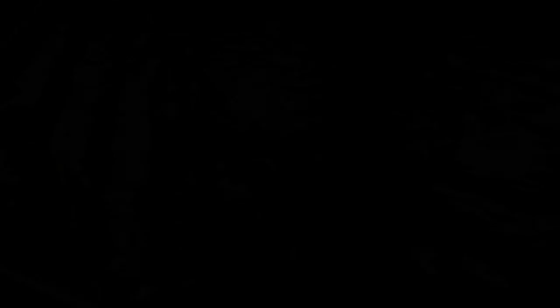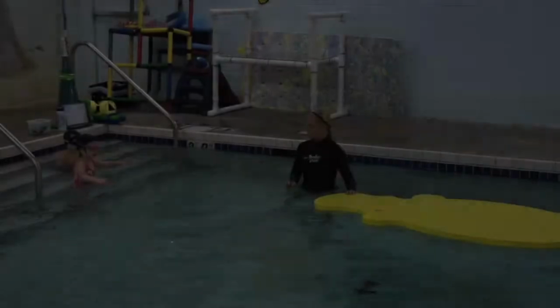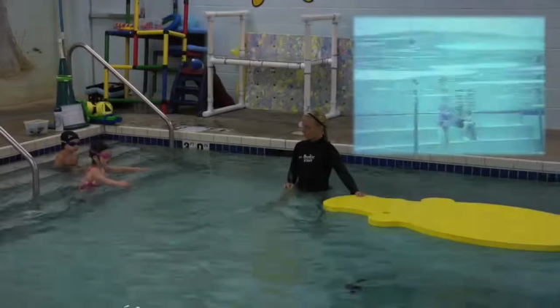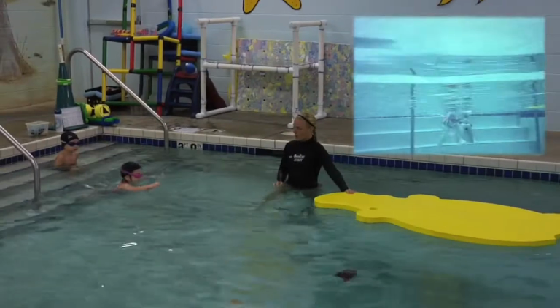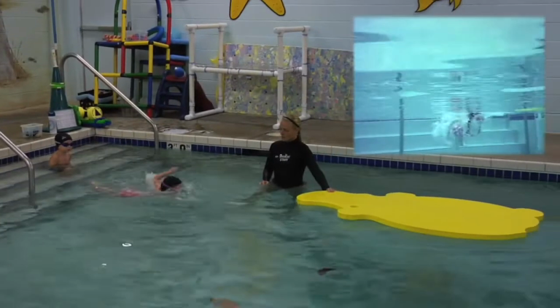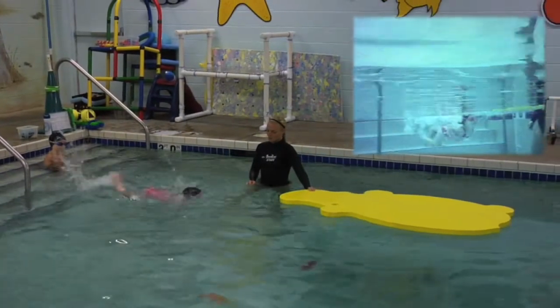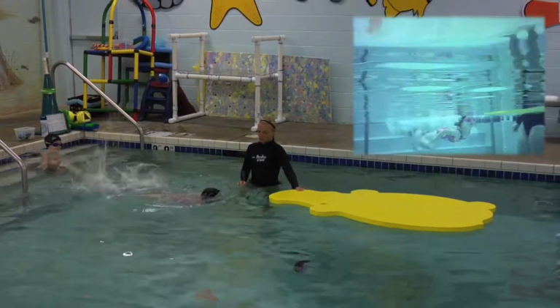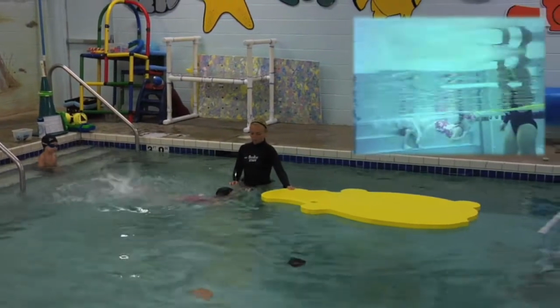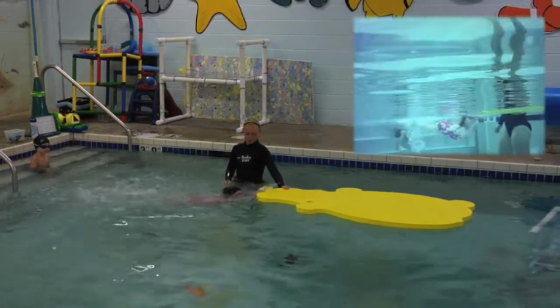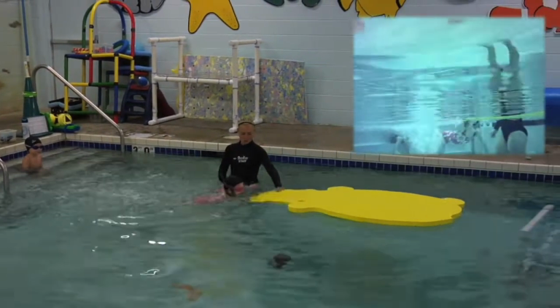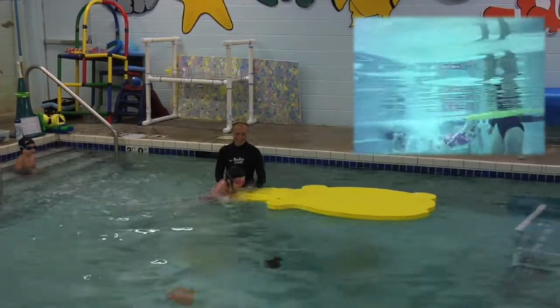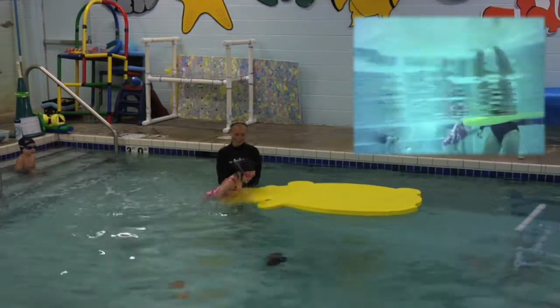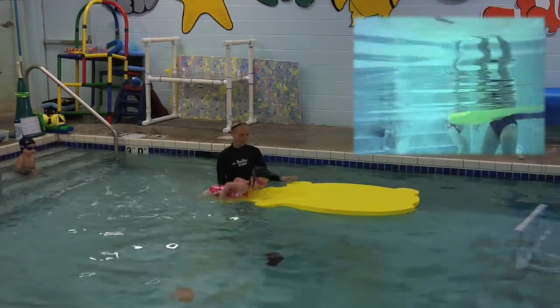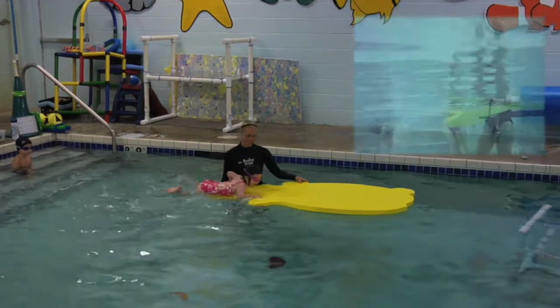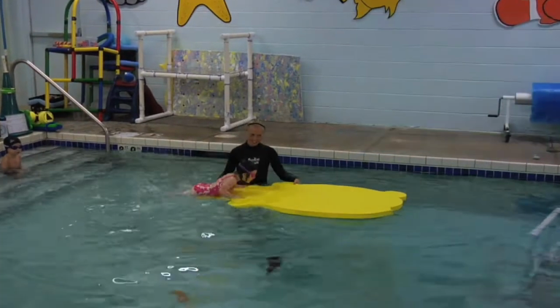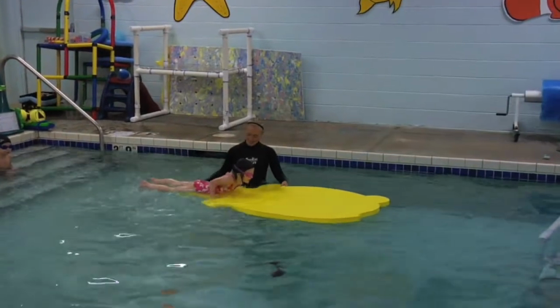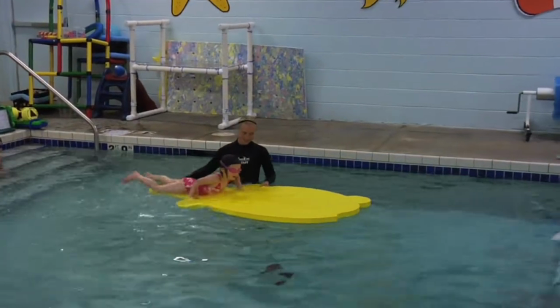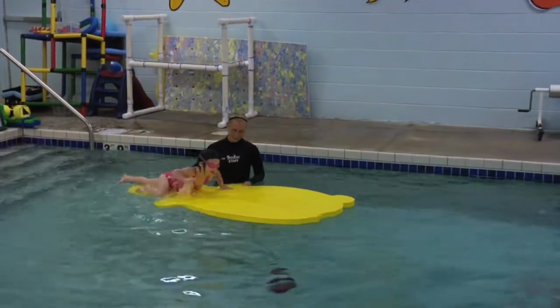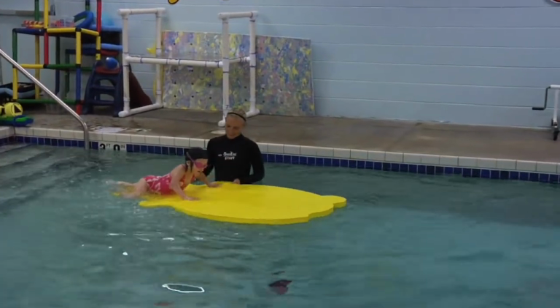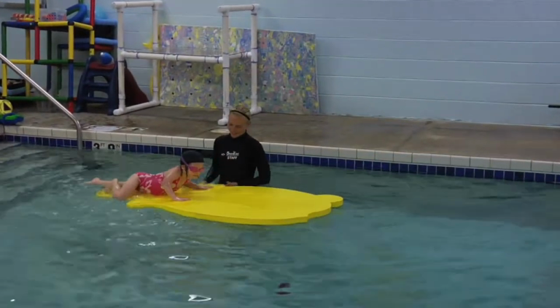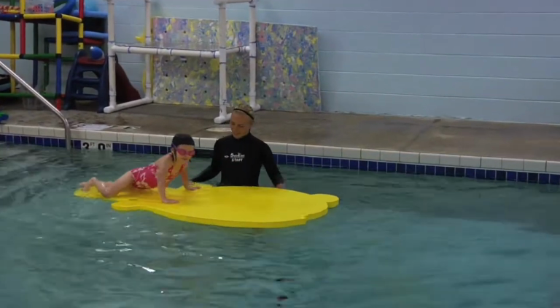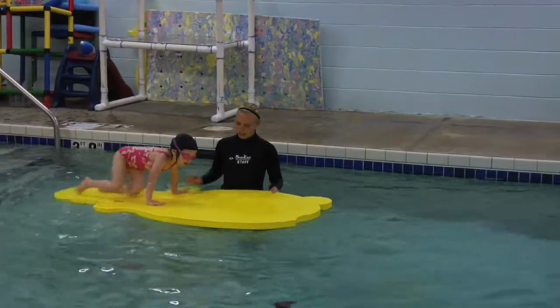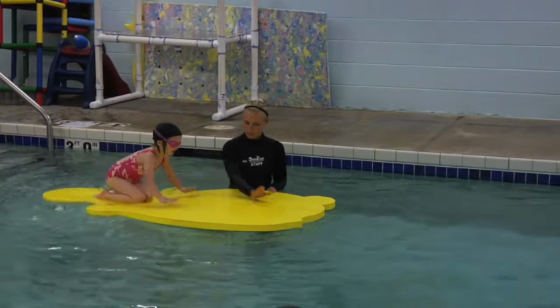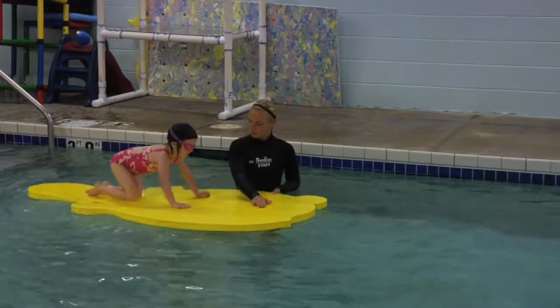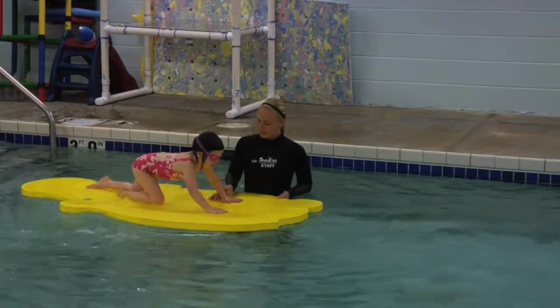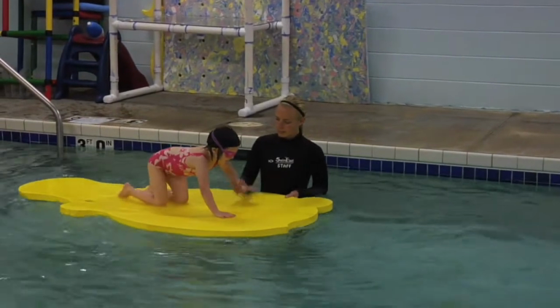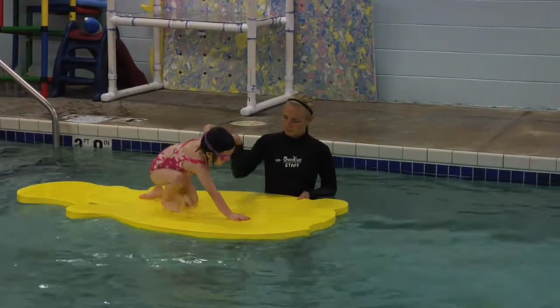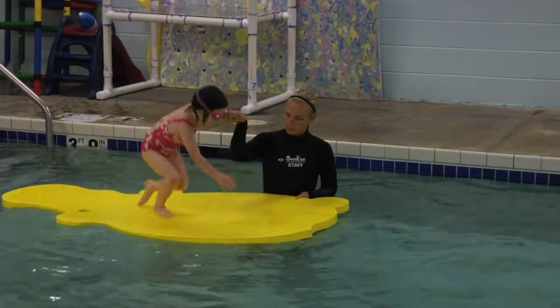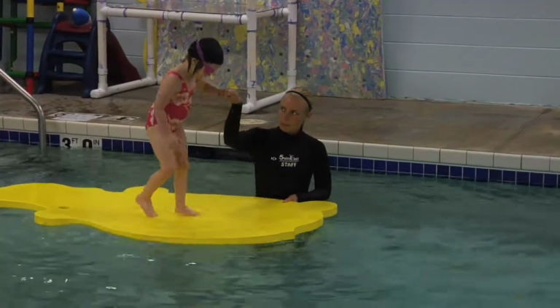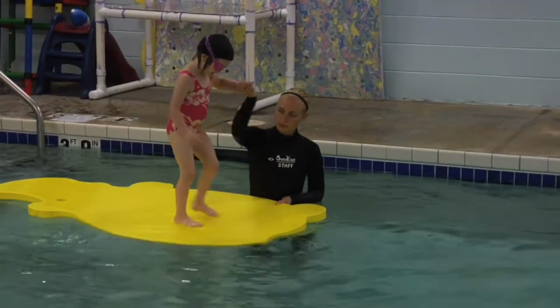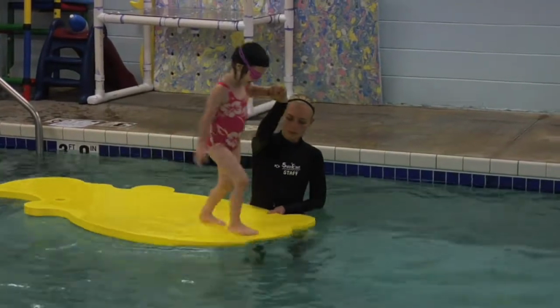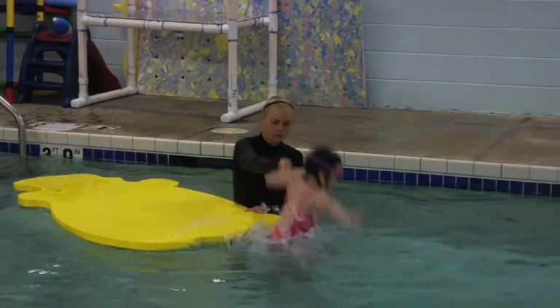In our Blowfish and Clownfish classes, we practice swimming to the mat. They swim out from the stairs to the mat, climb up and jump off, and then swim back to the mat and swim back to the stairs. This fosters independence and not just swimming to their teacher, but swimming to something else.